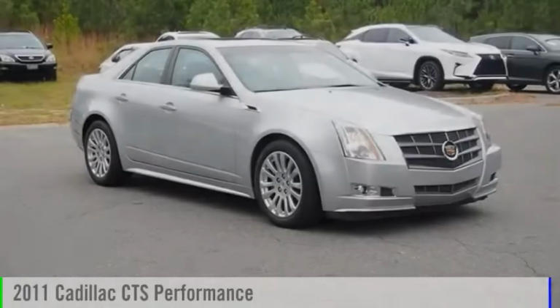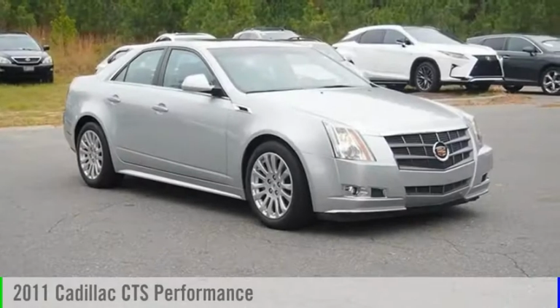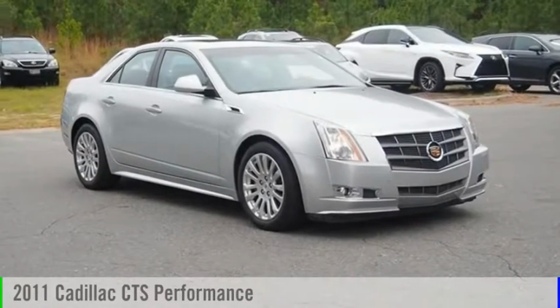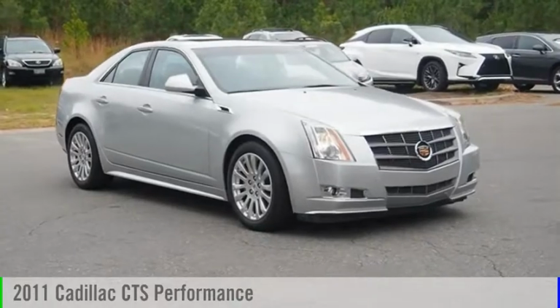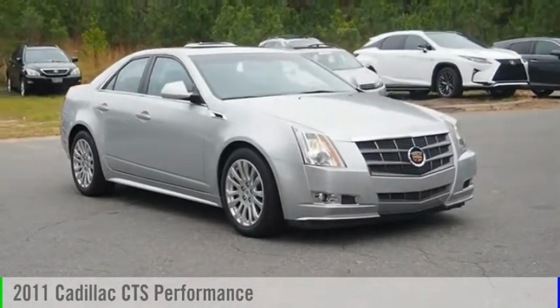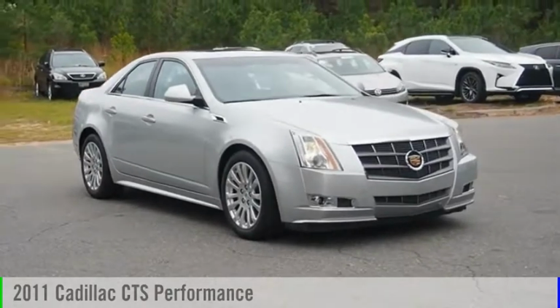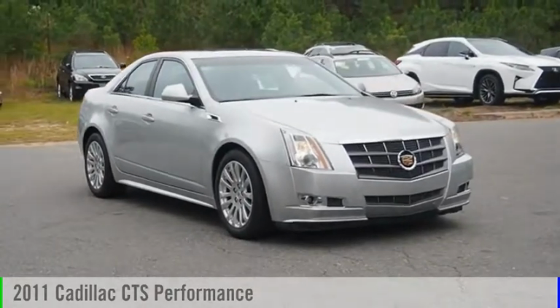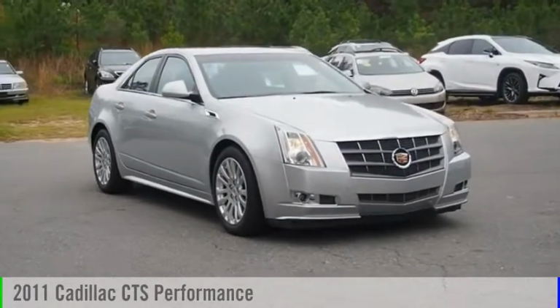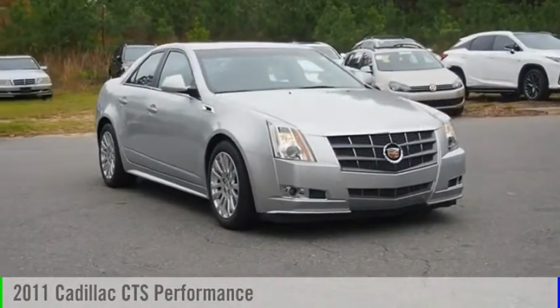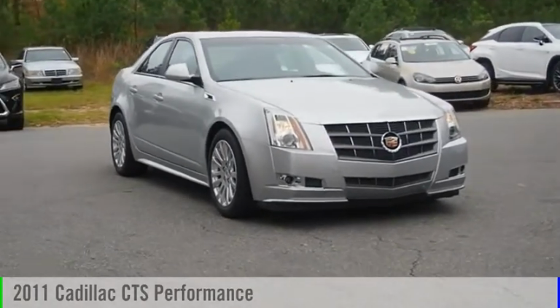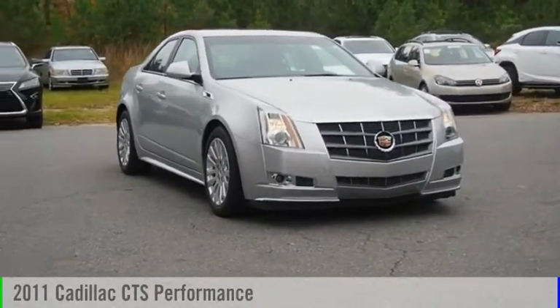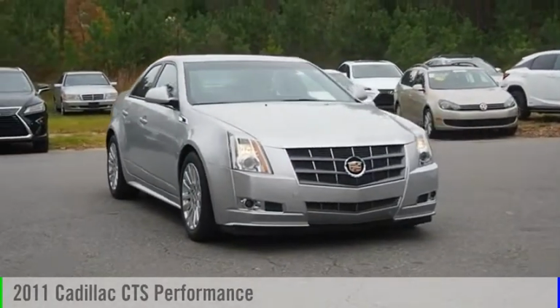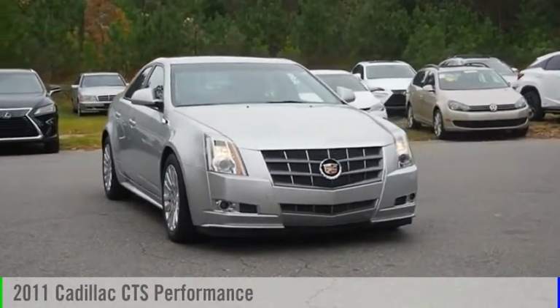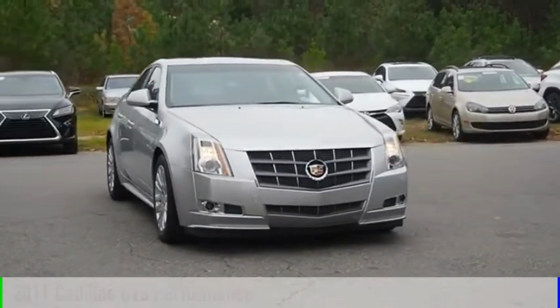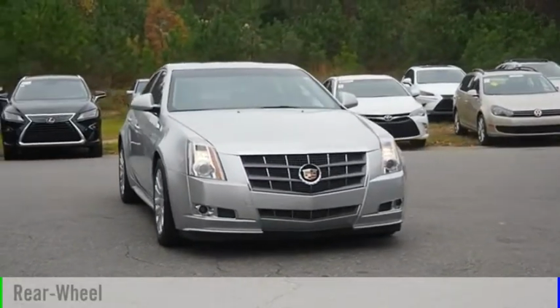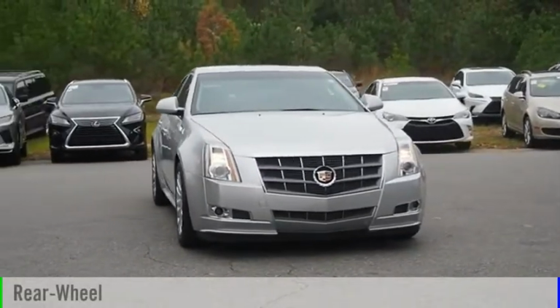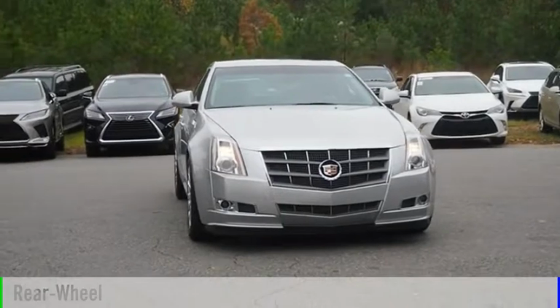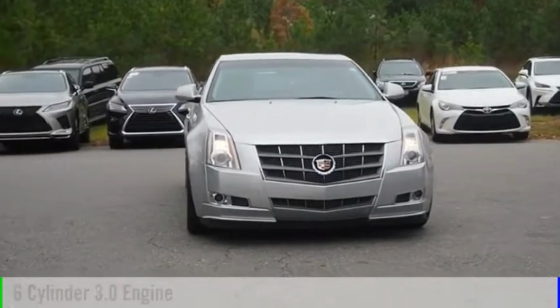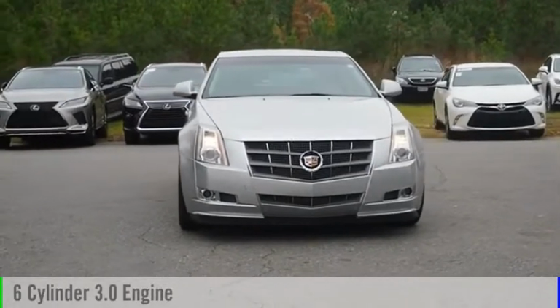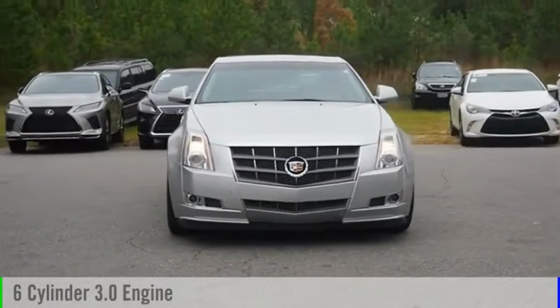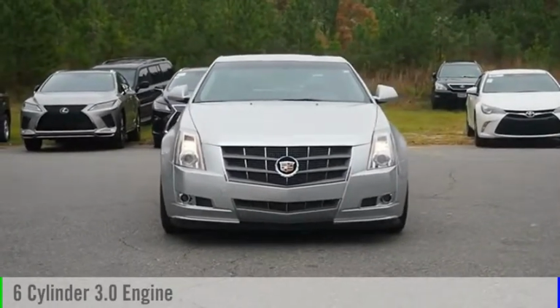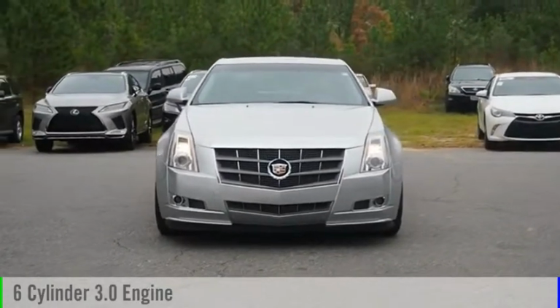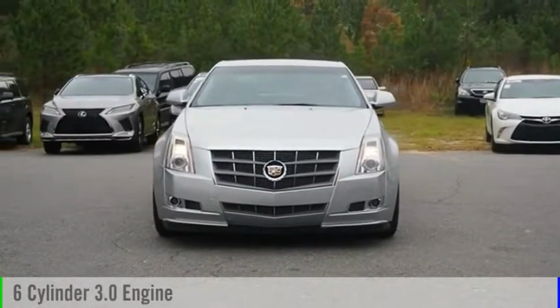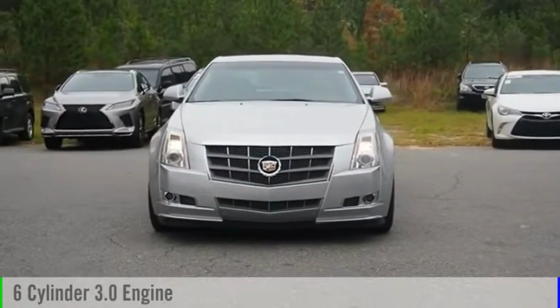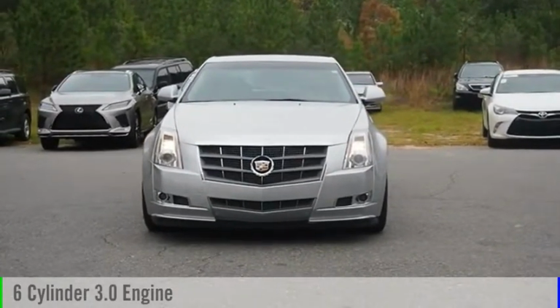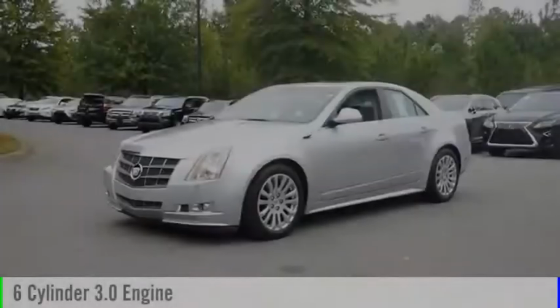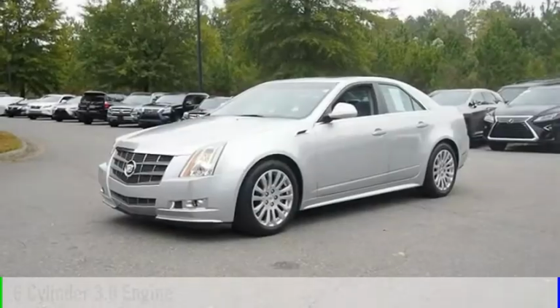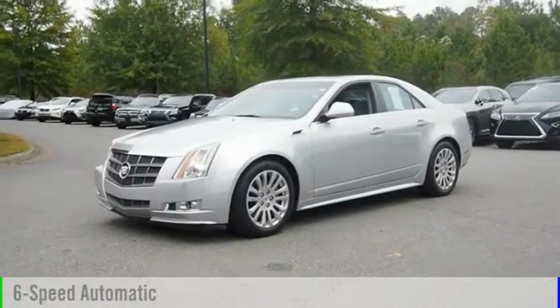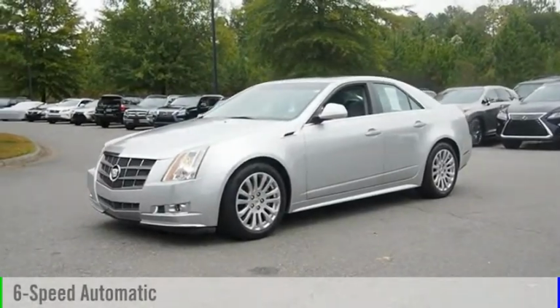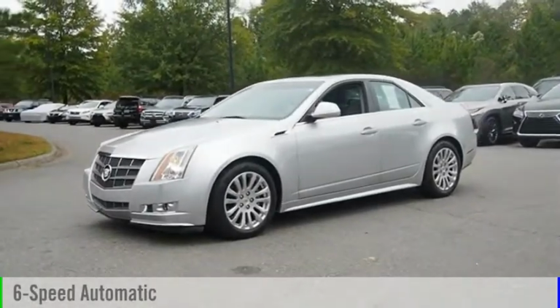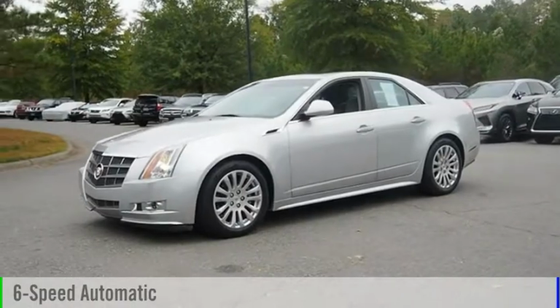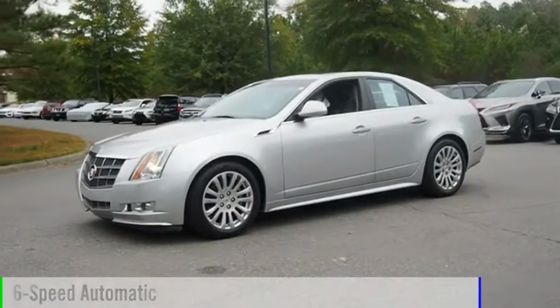You are going to love the 2011 CTS. This vehicle is powered by a rear-wheel drive, 6-cylinder, 3.0-liter engine, and comes with a 6-speed automatic transmission.